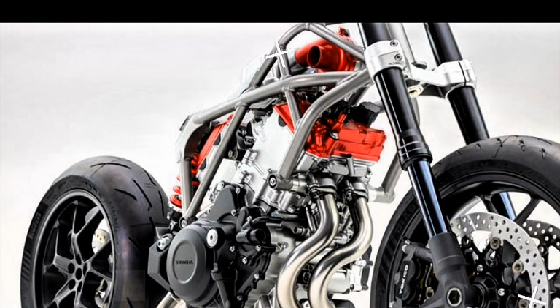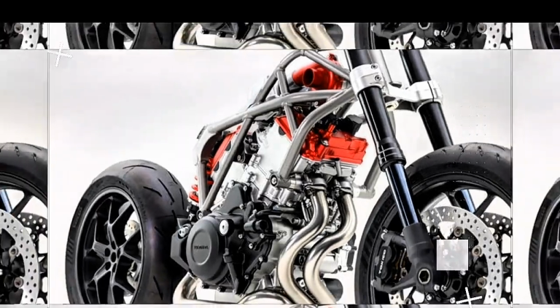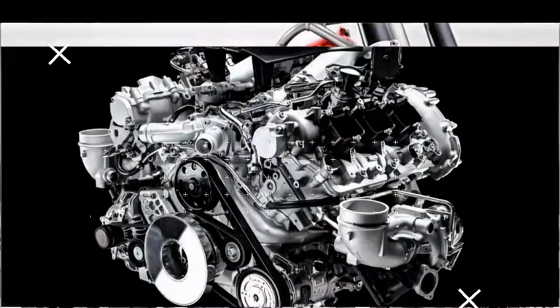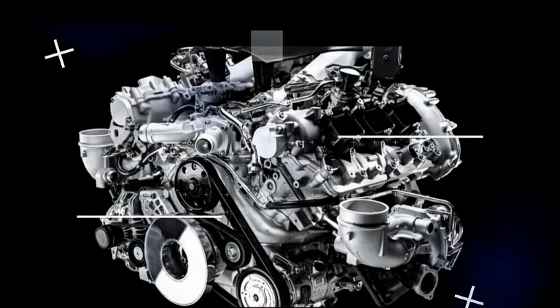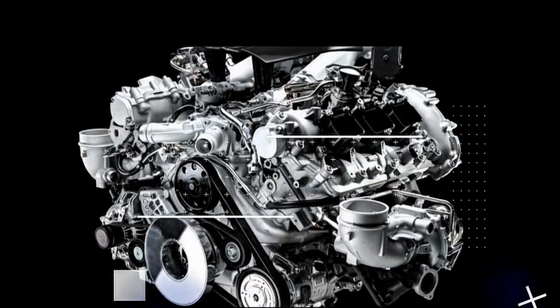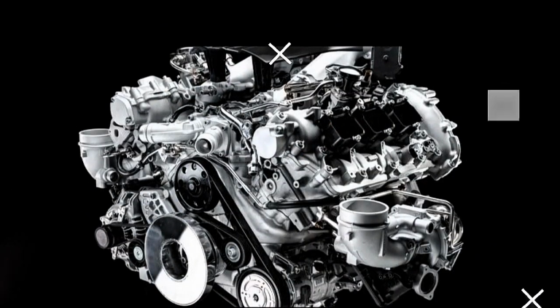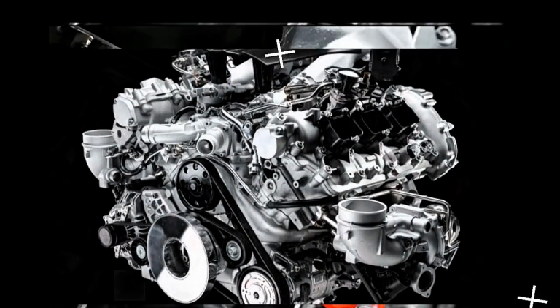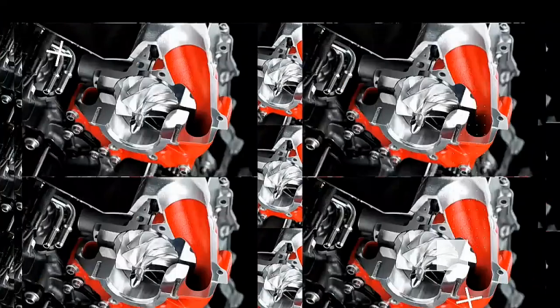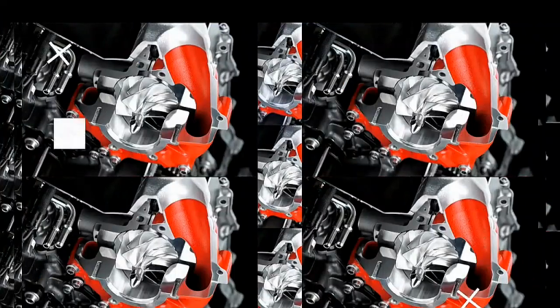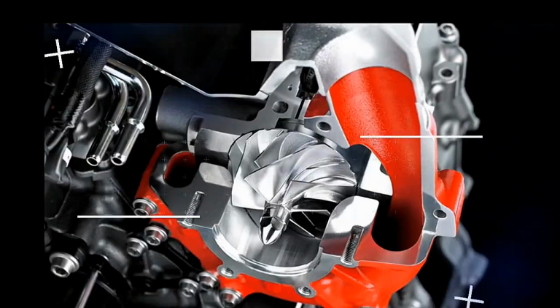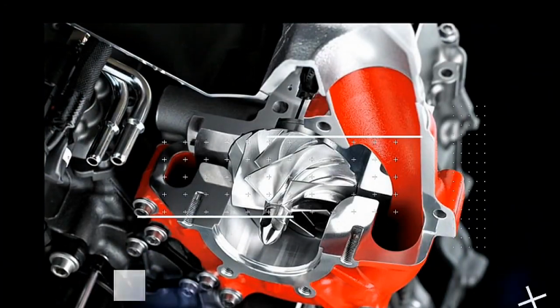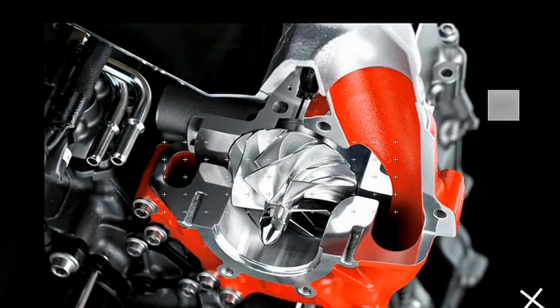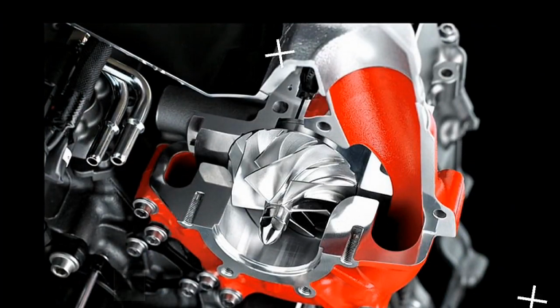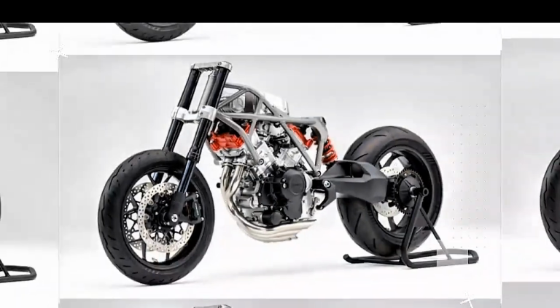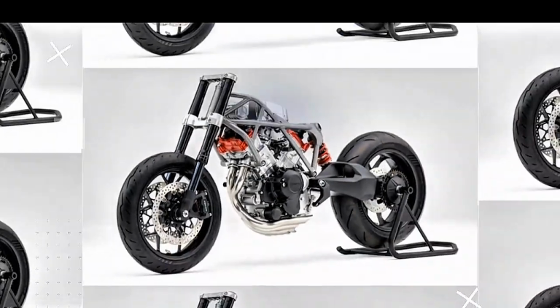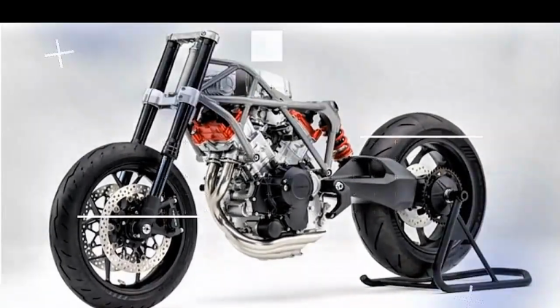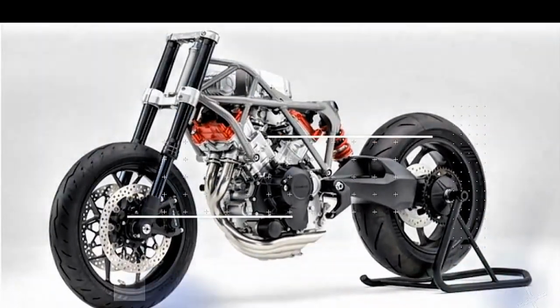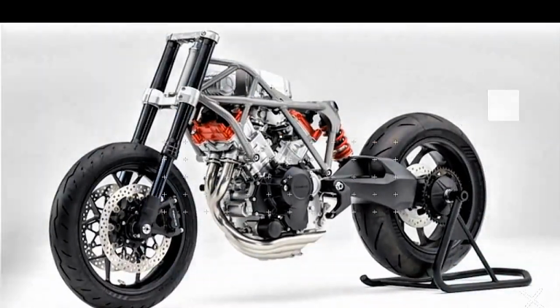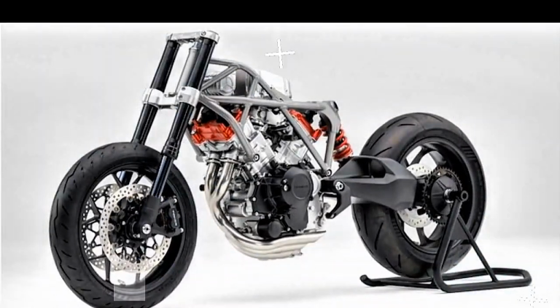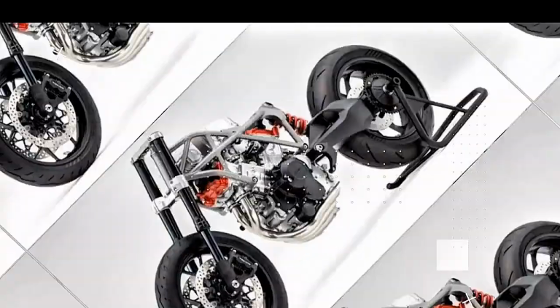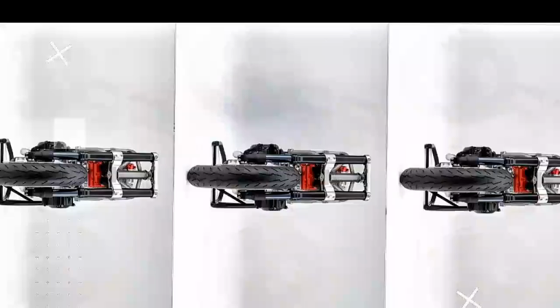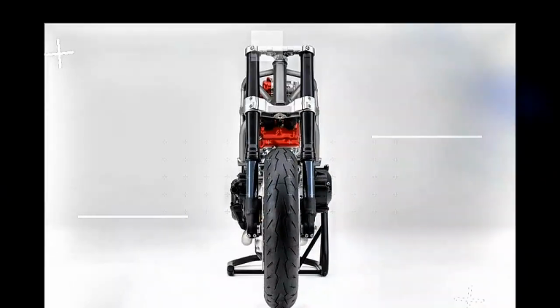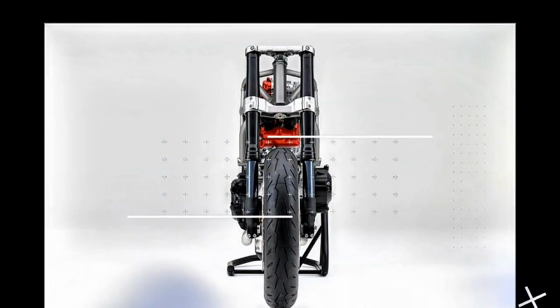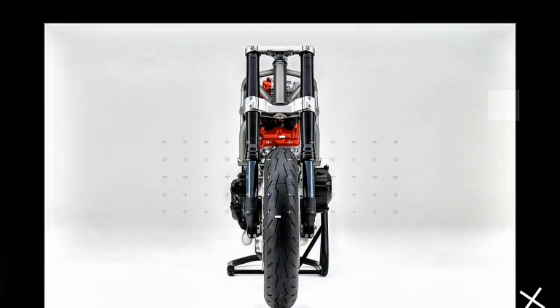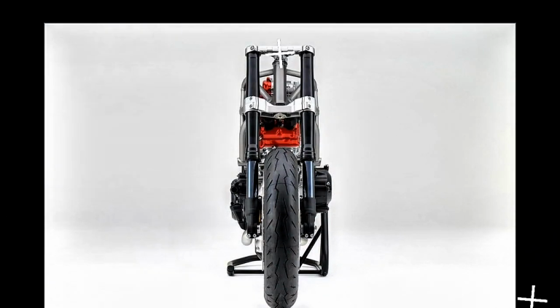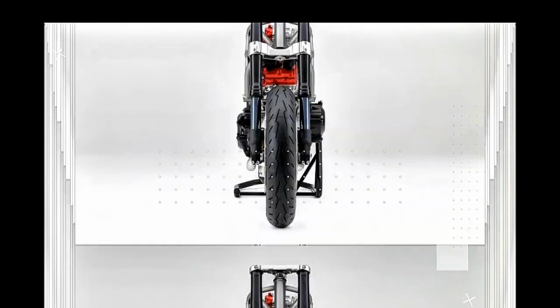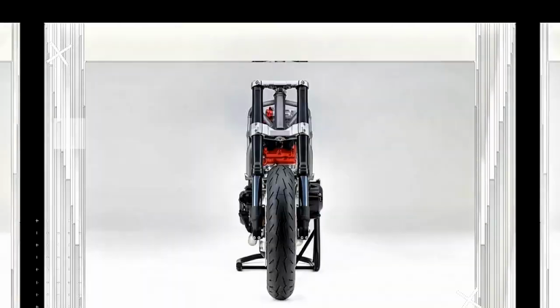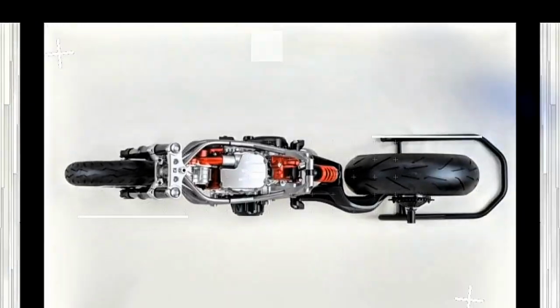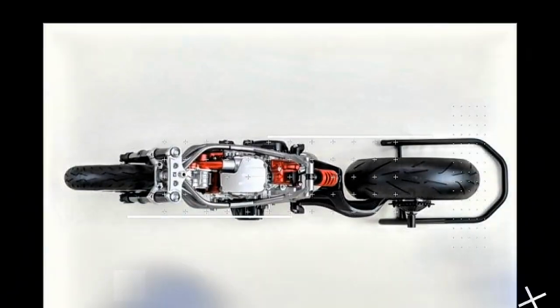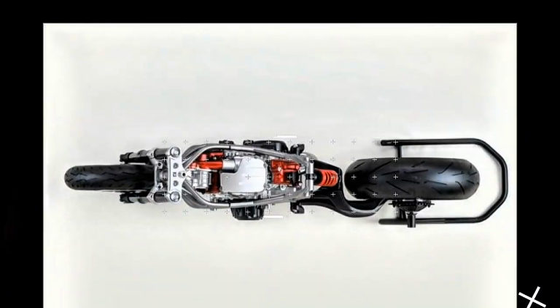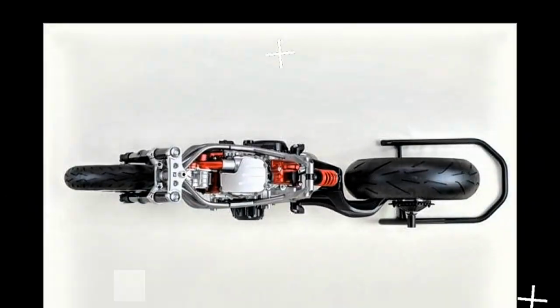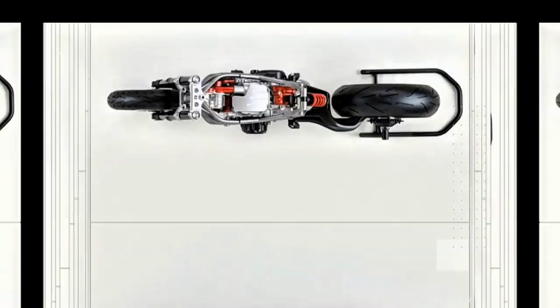Picture this: a compact, water-cooled engine with three pistons arranged in a 75-degree V-shape. Two pistons lean forward and the third tilts back, creating a narrow, almost aerodynamic design. This setup isn't just for show — it's all about performance.